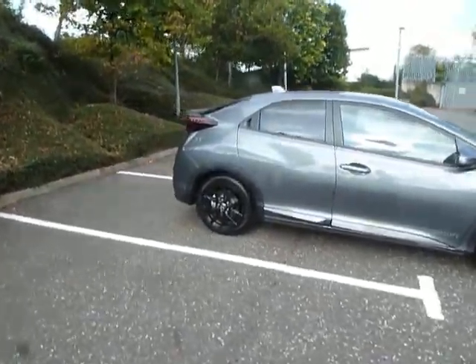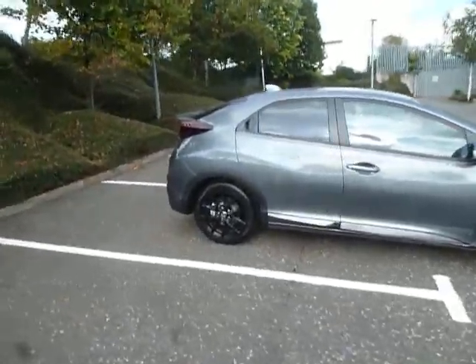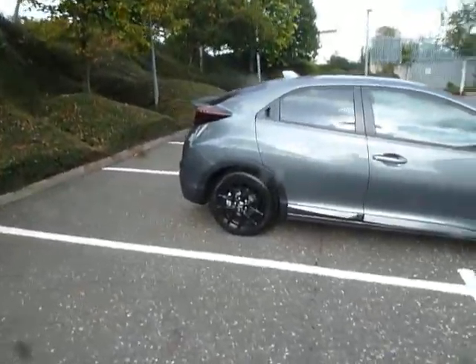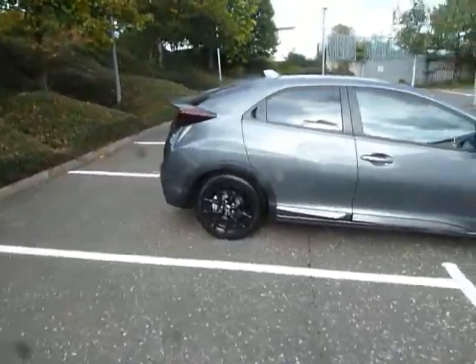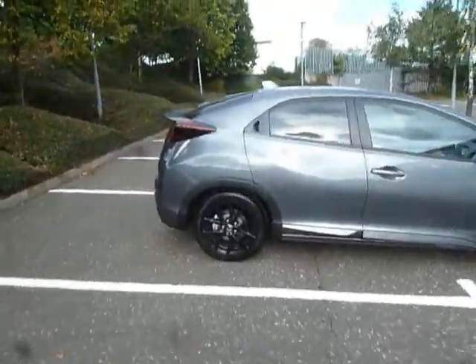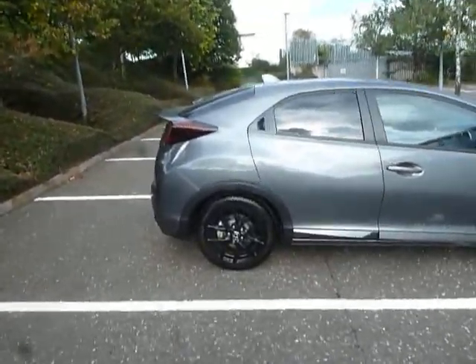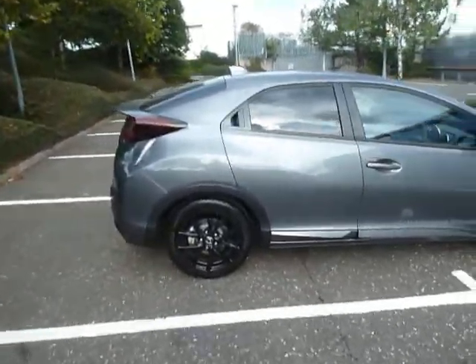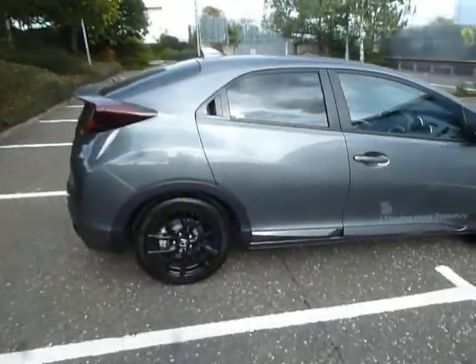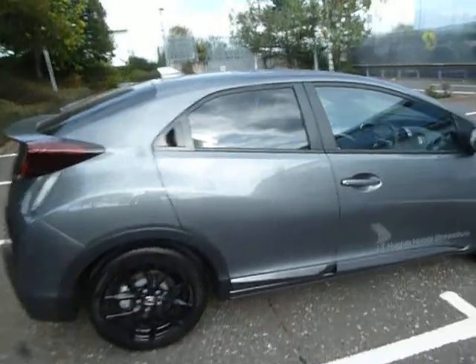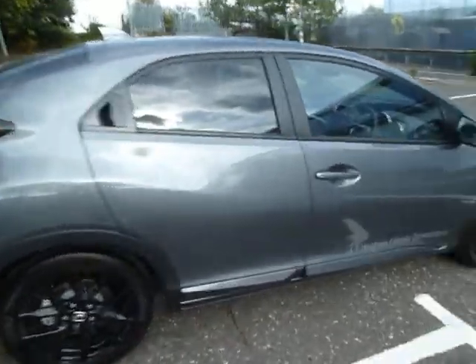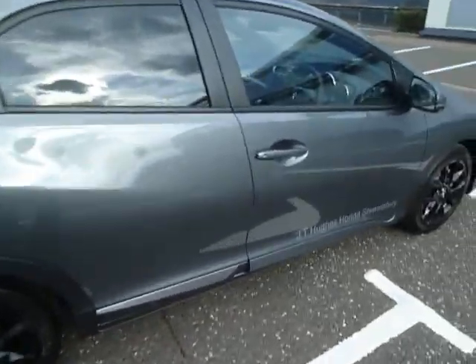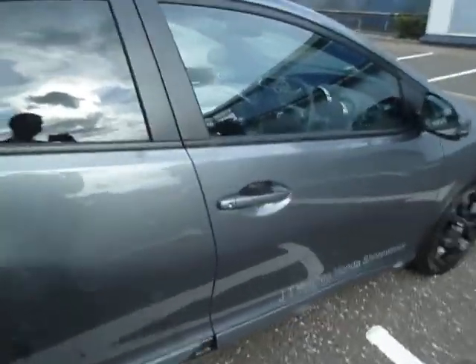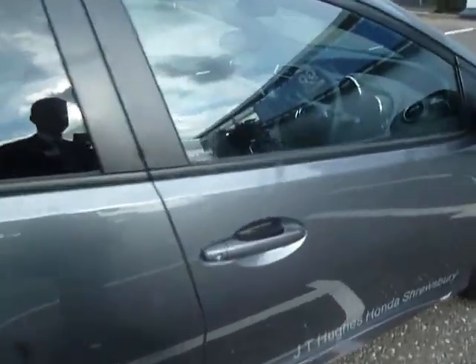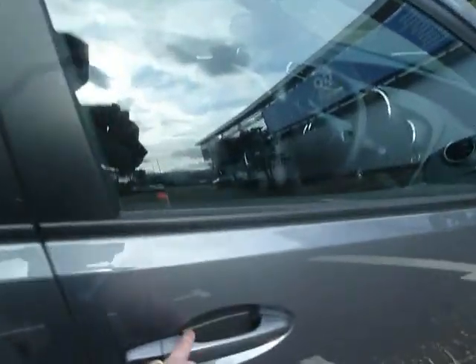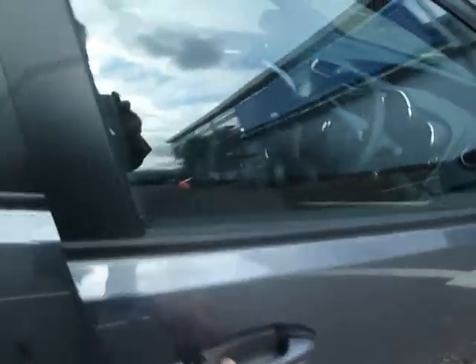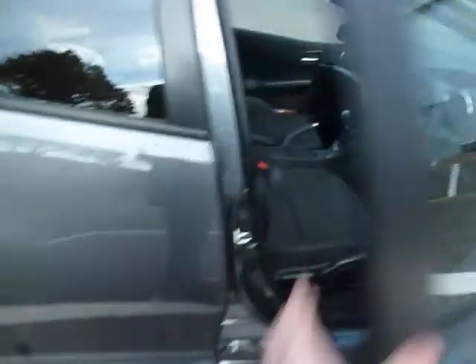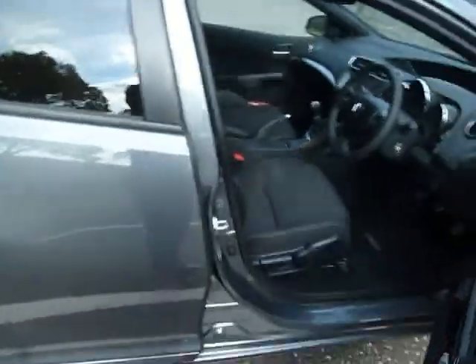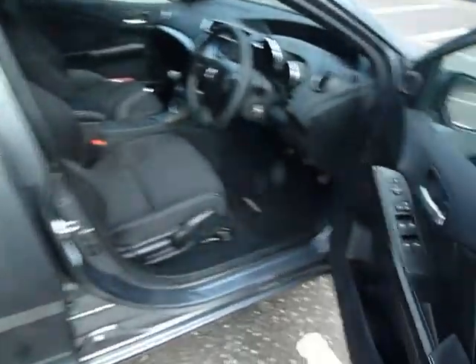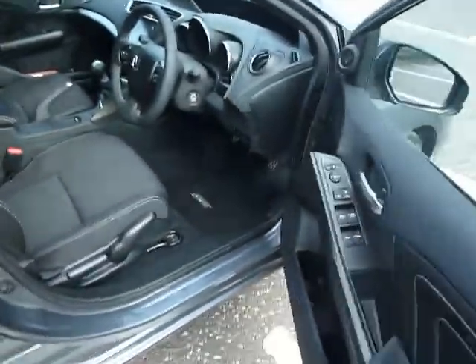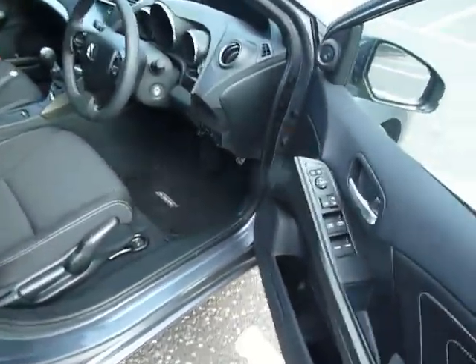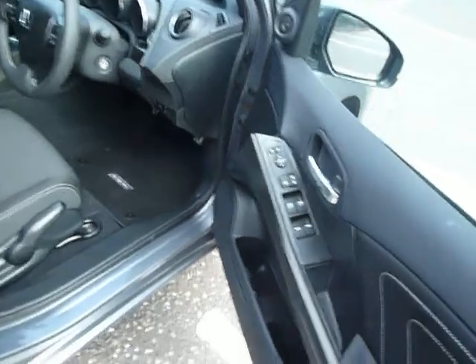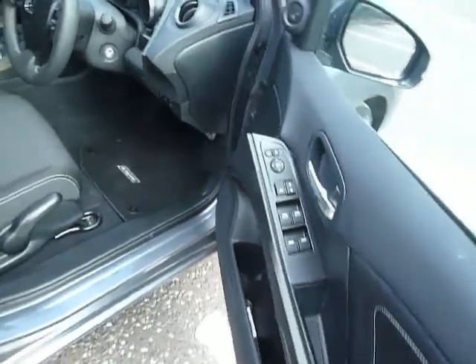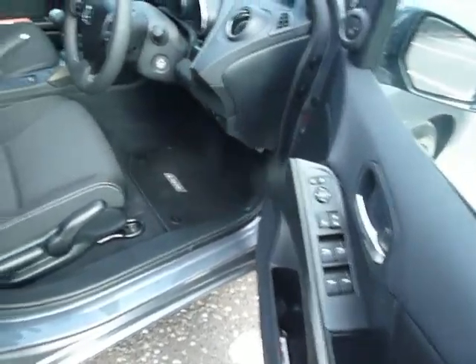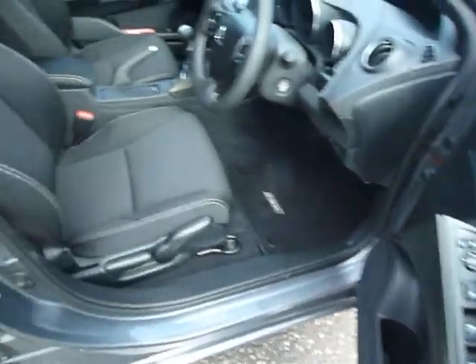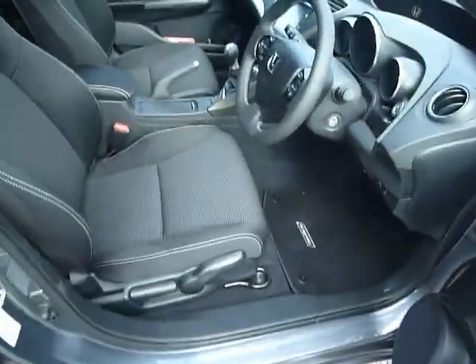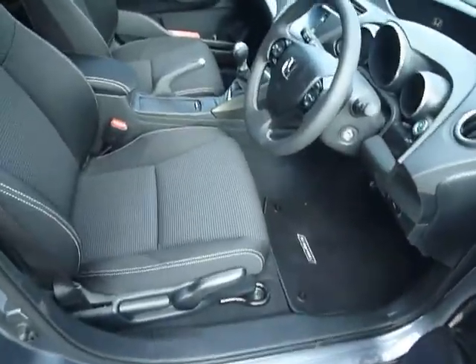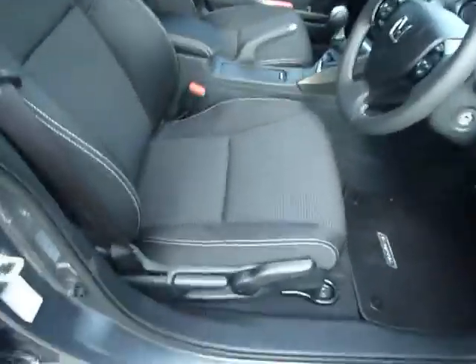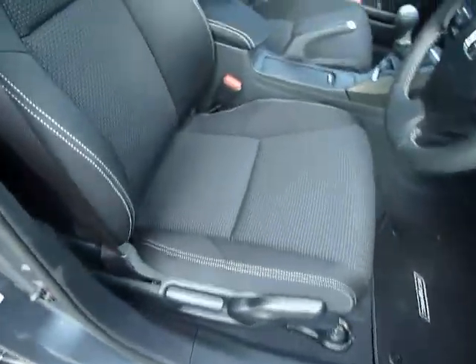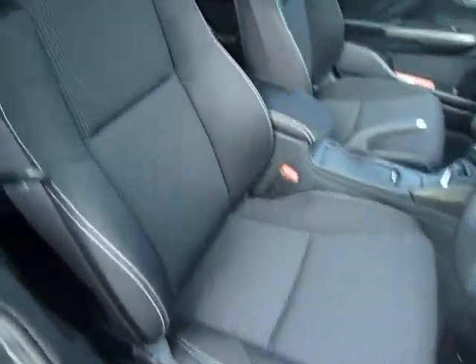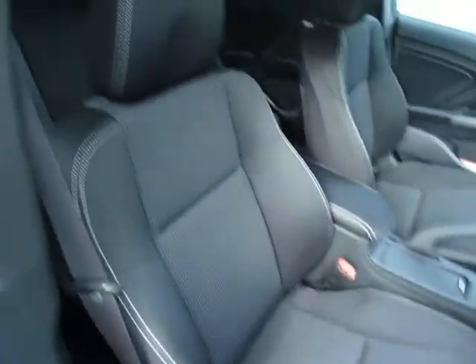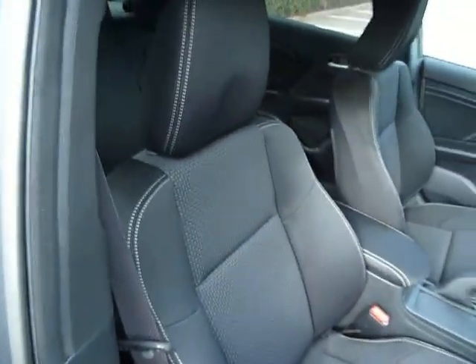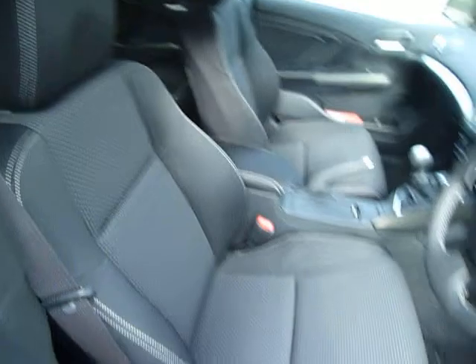You've also got tinted windows to the back and a color-coded spoiler as well — great looking car this. Inside, you've got electric windows all around, adjustments on the driving seat, and all the seats are in cloth.